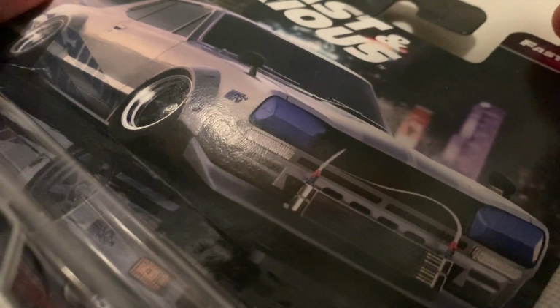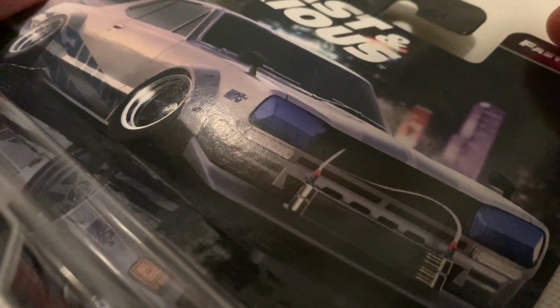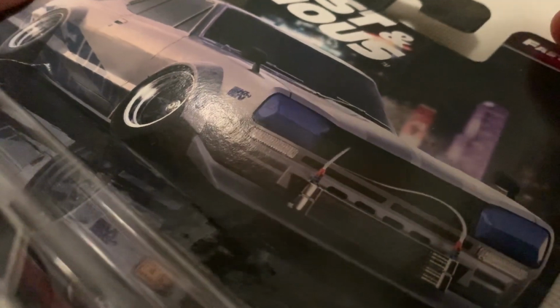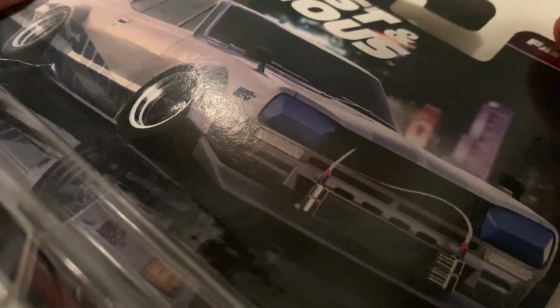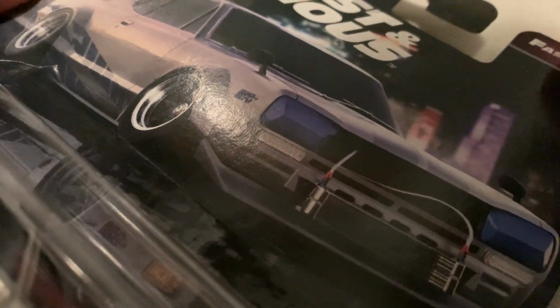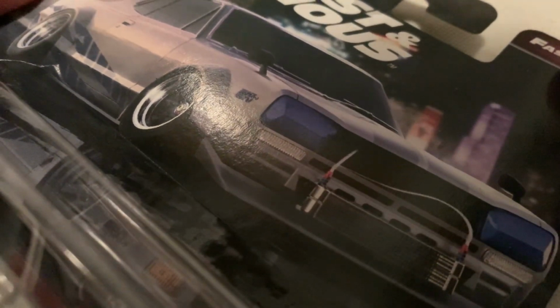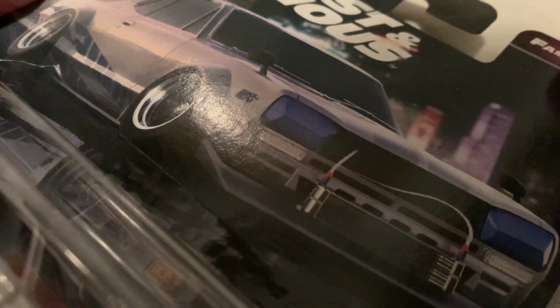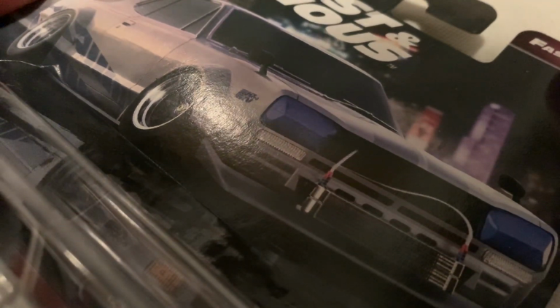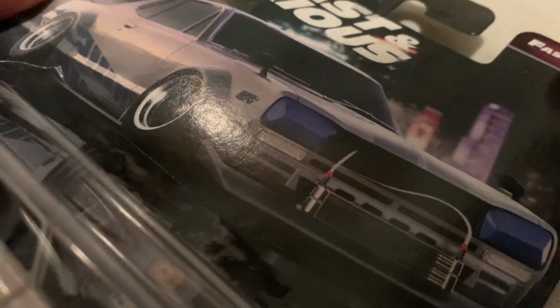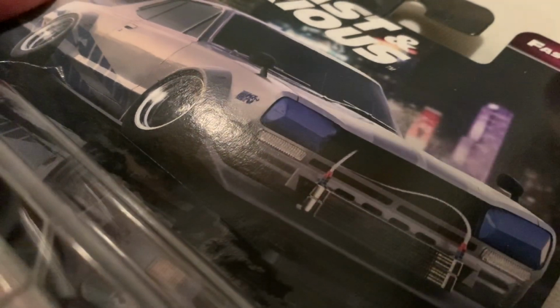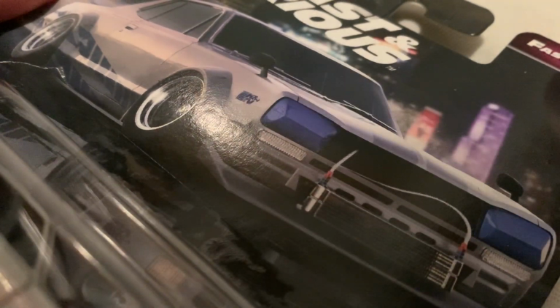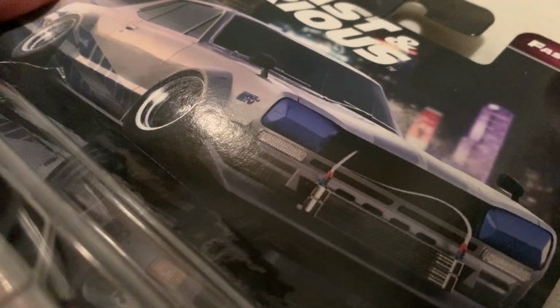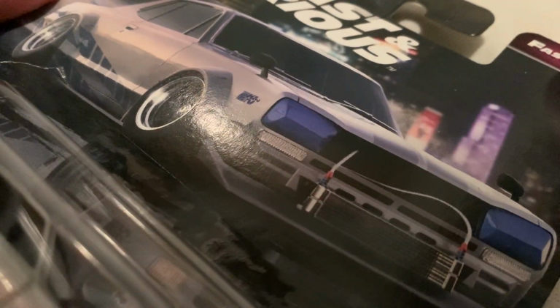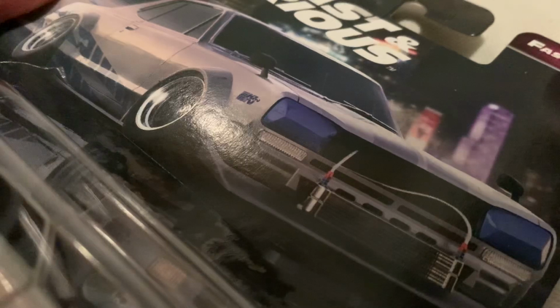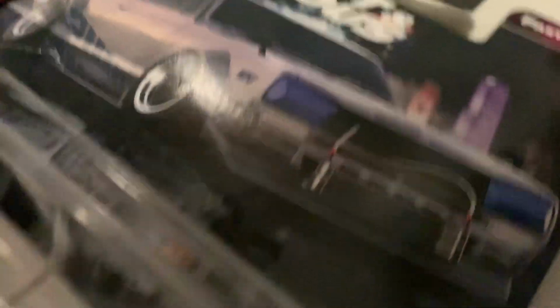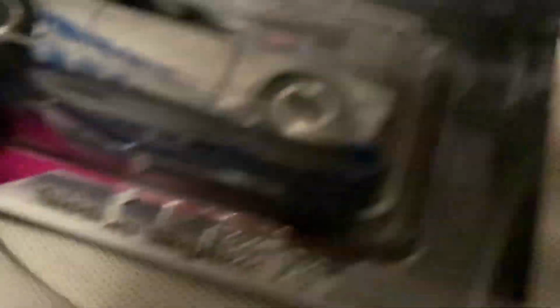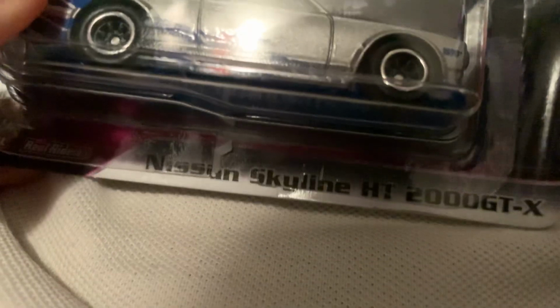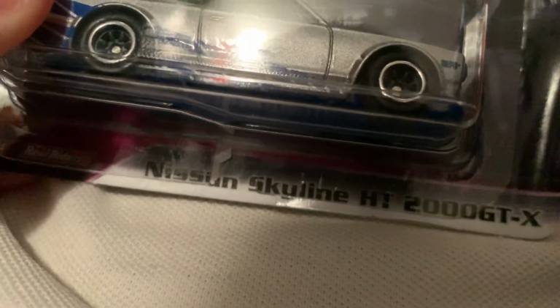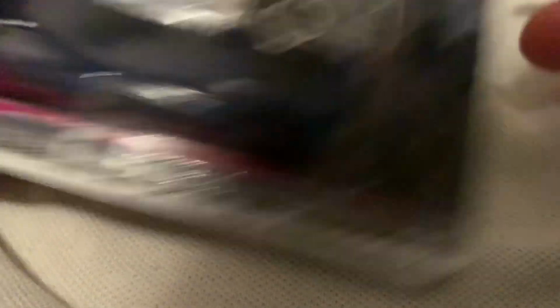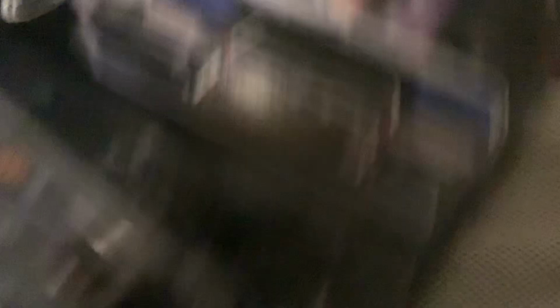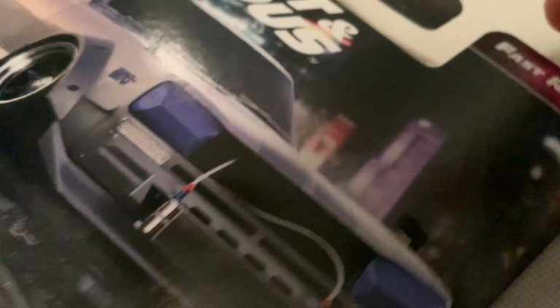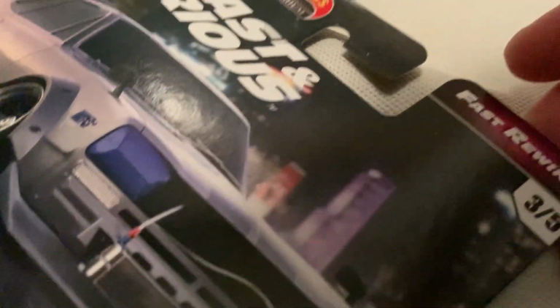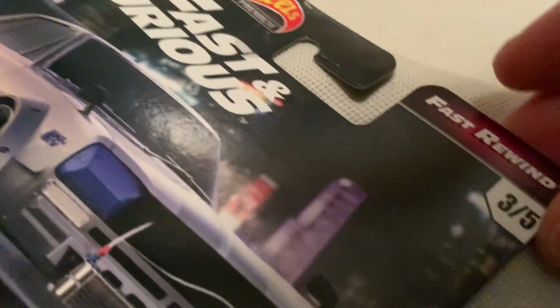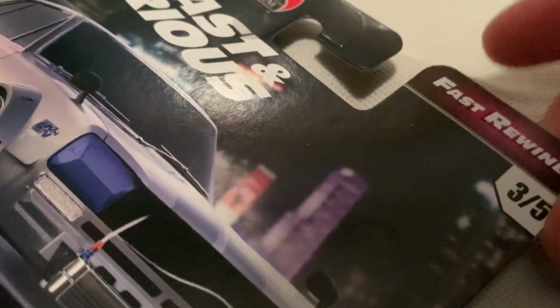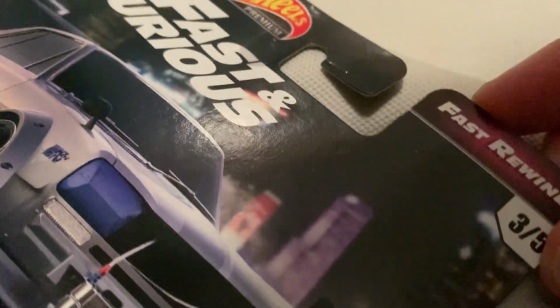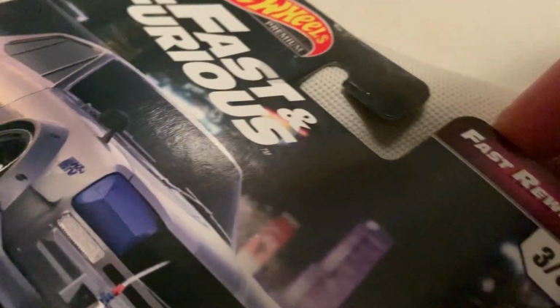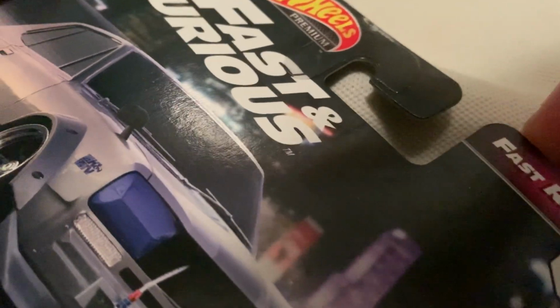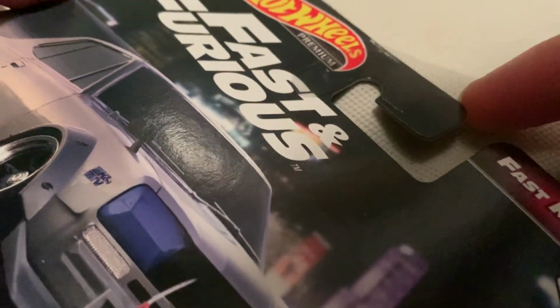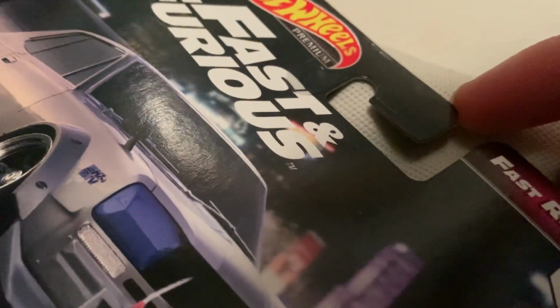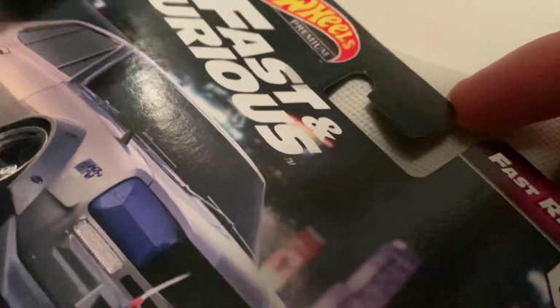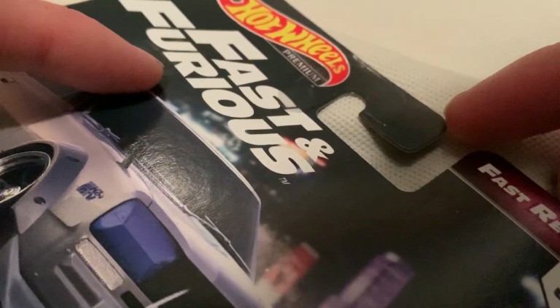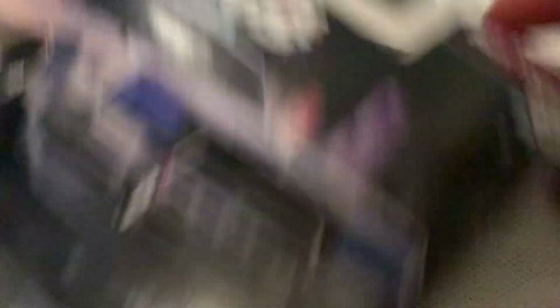Hey YouTube, it's me Julien. Here's the Nissan Skyline HT2000 GTX — pretty long name there, but it's probably the Fast and Furious car from the premium line of Fast and Furious.